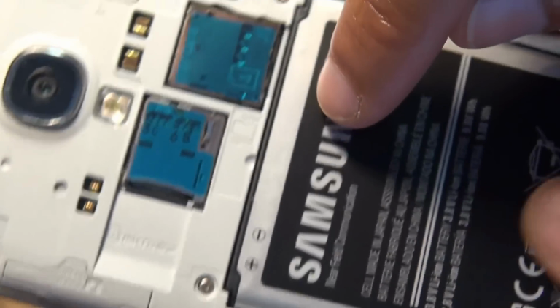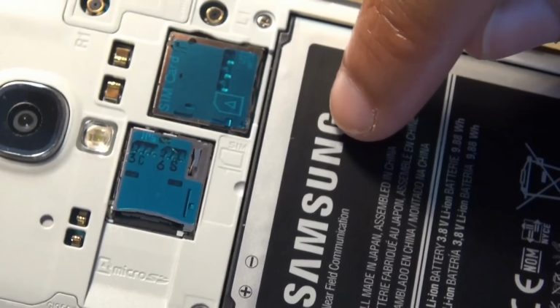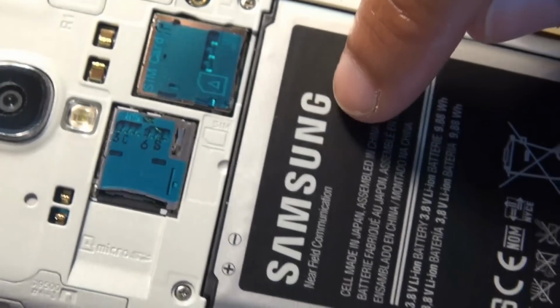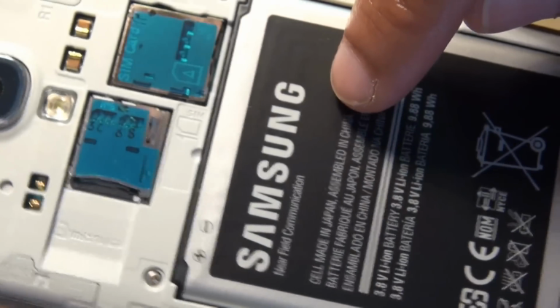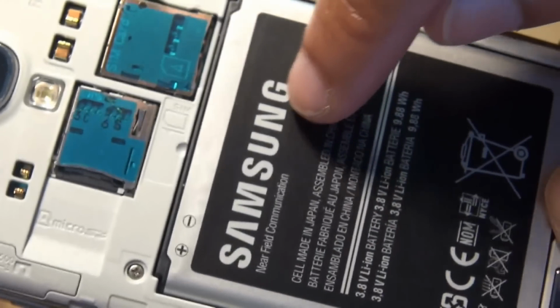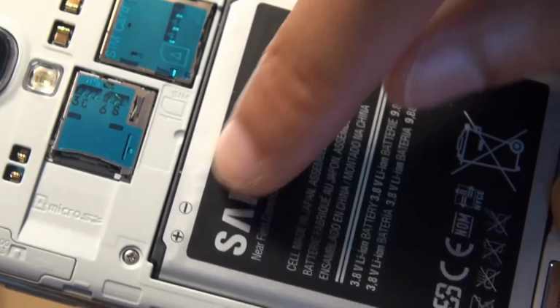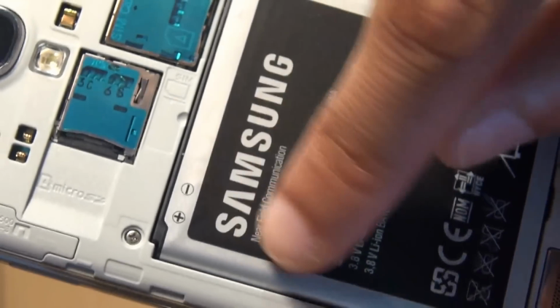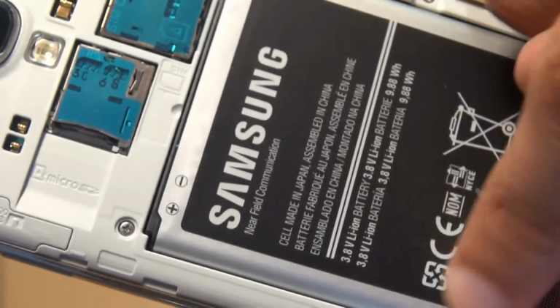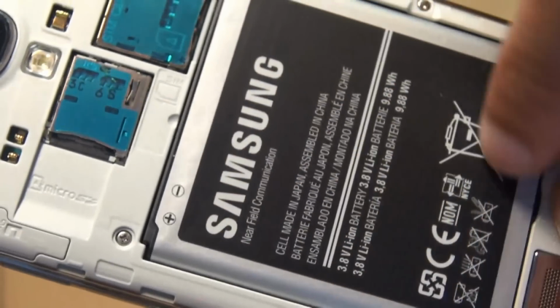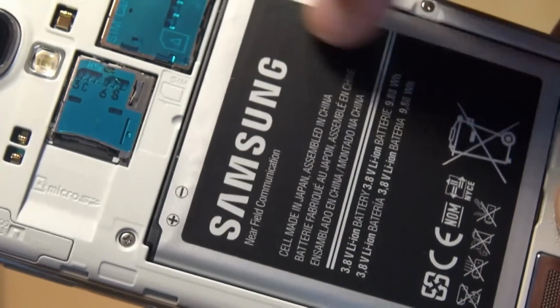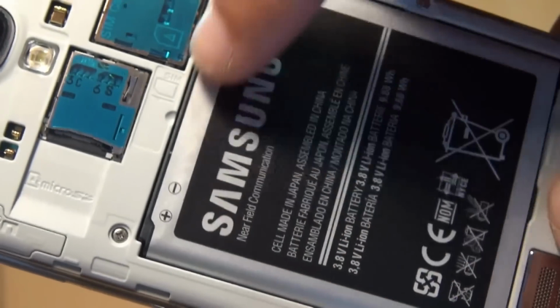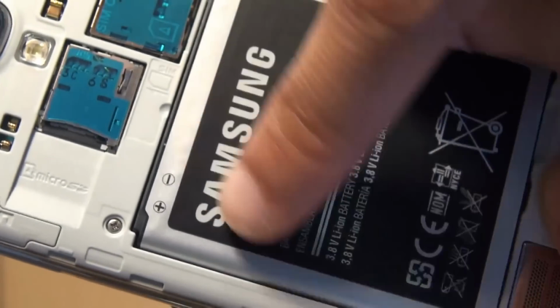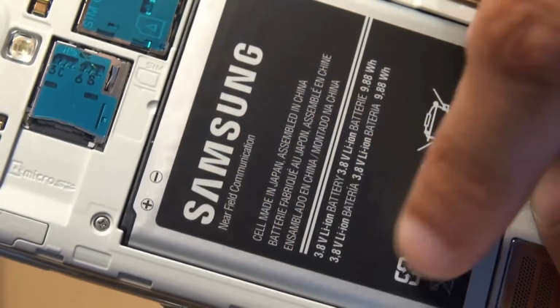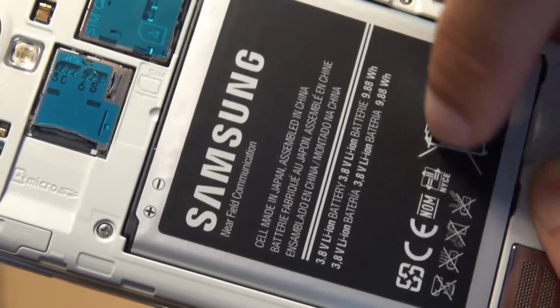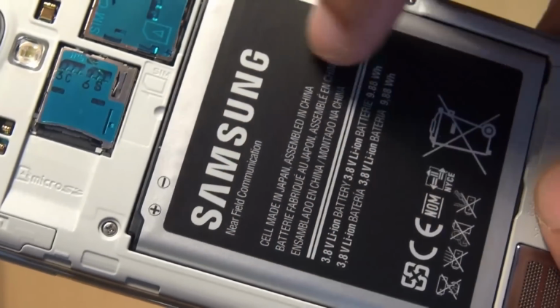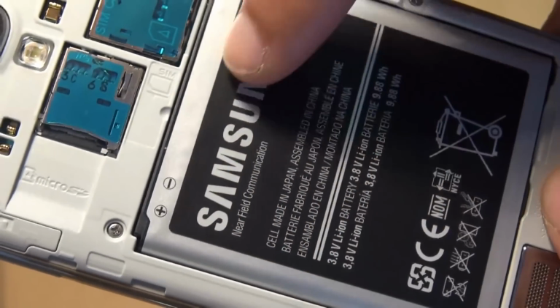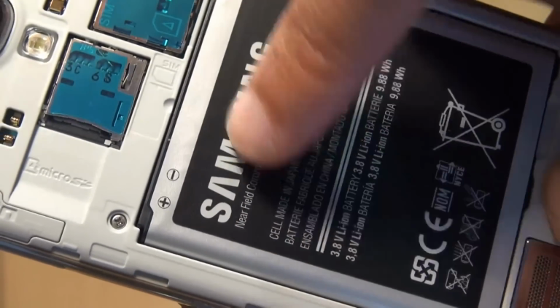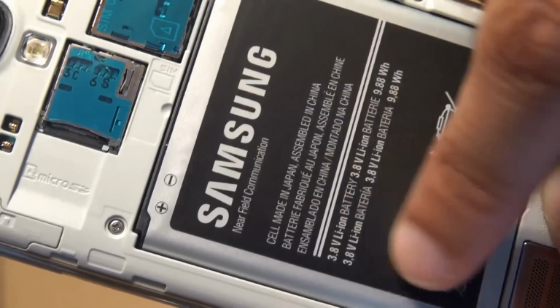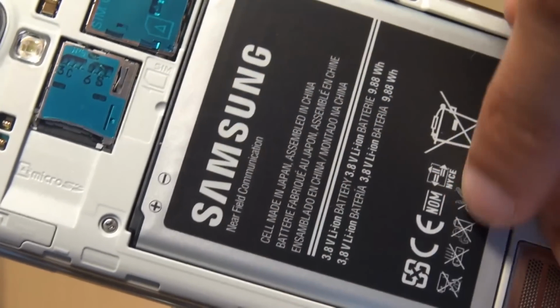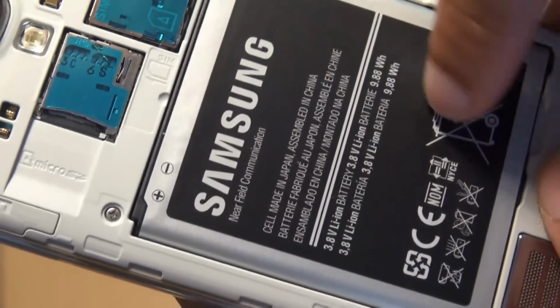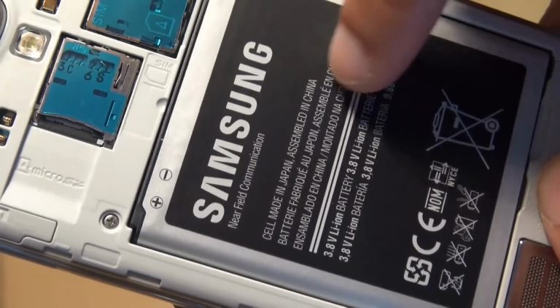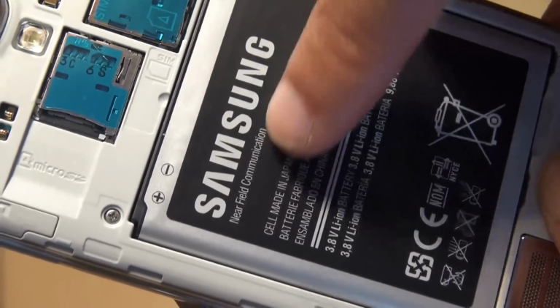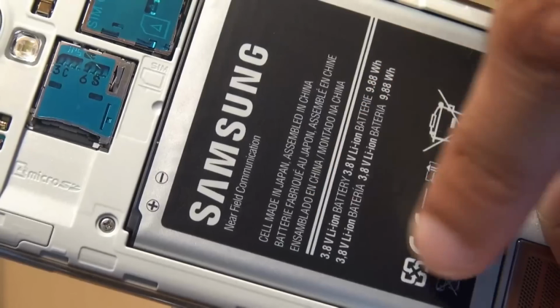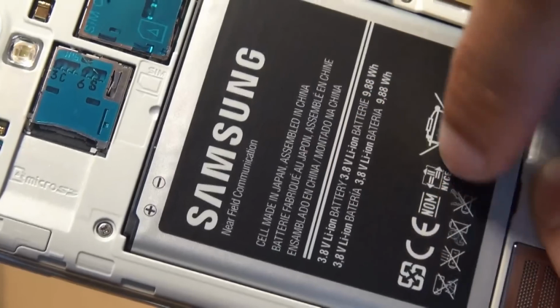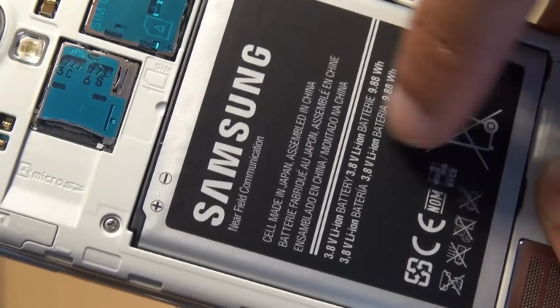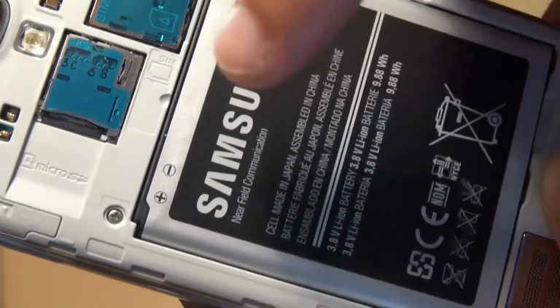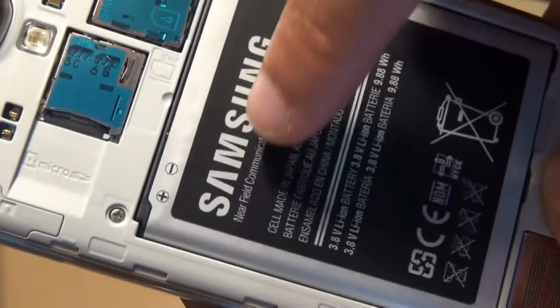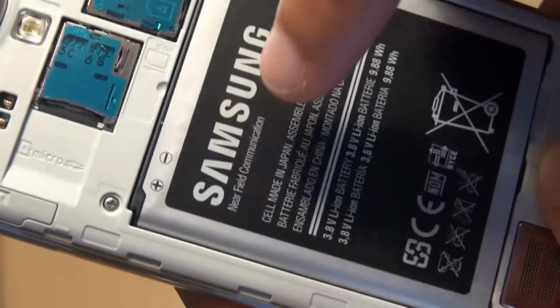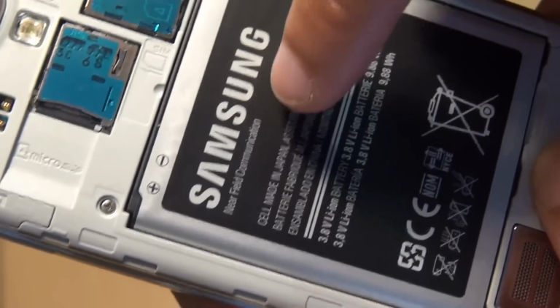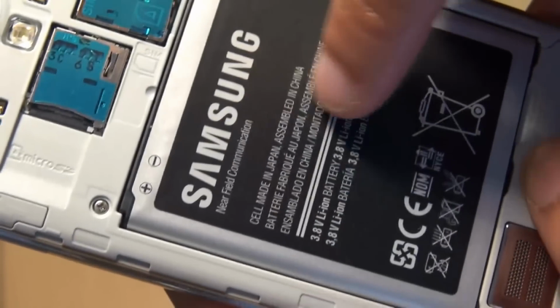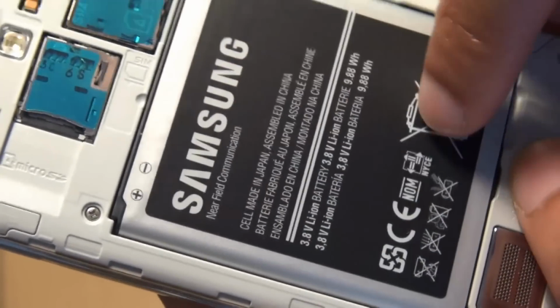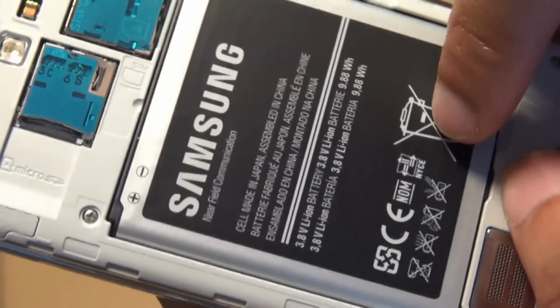And underneath, just slightly below all these components, you have the Samsung Galaxy S4 battery with near-field communication built in.